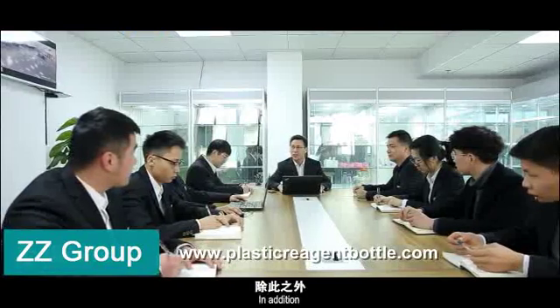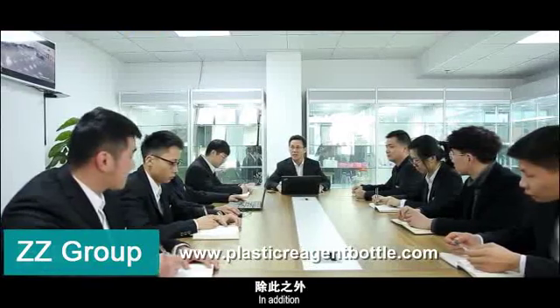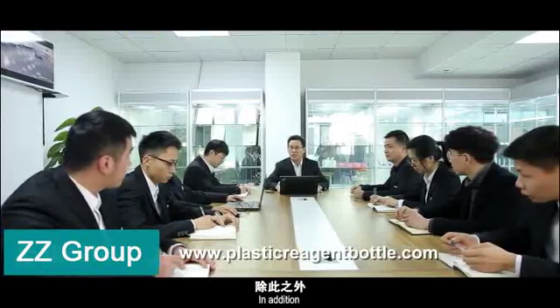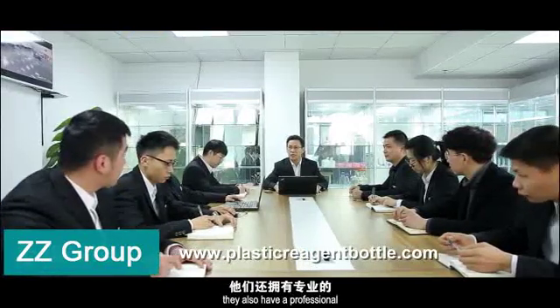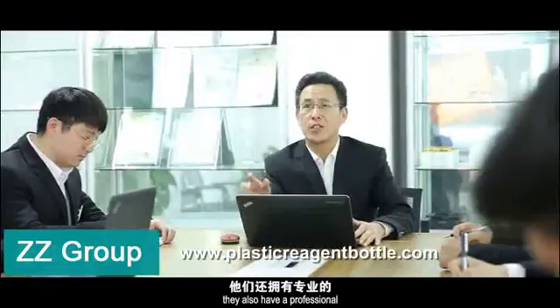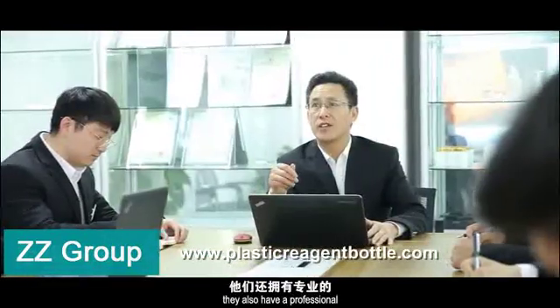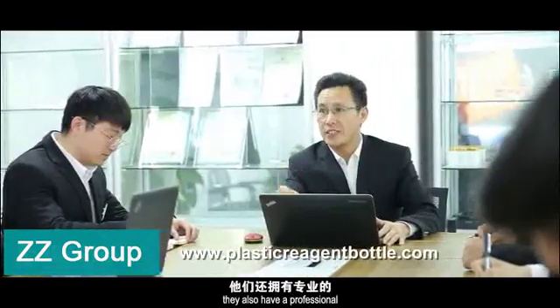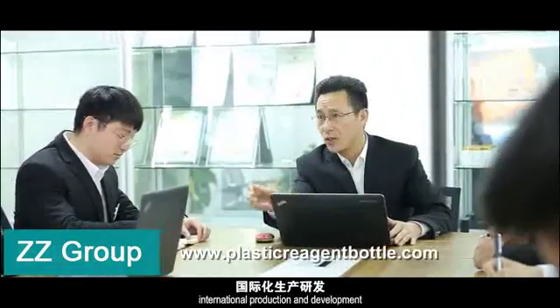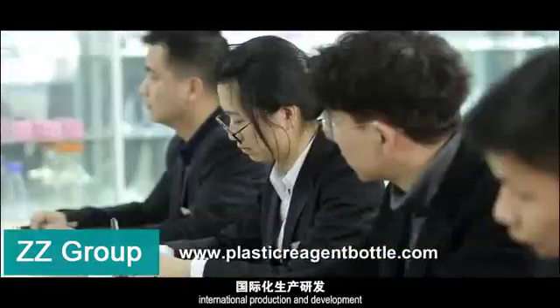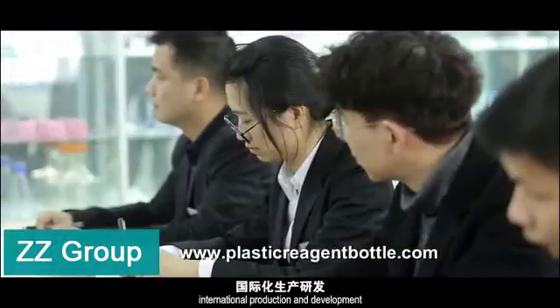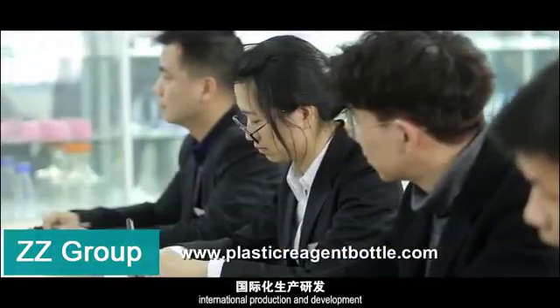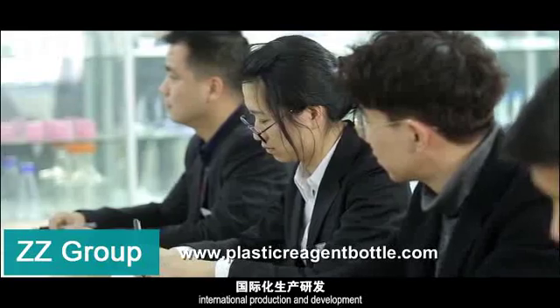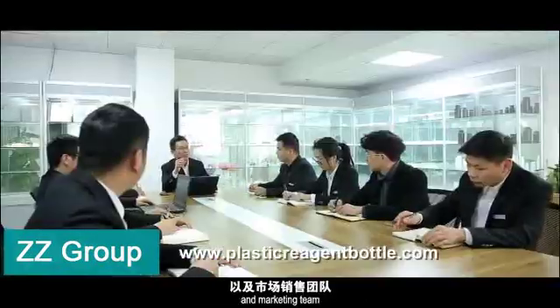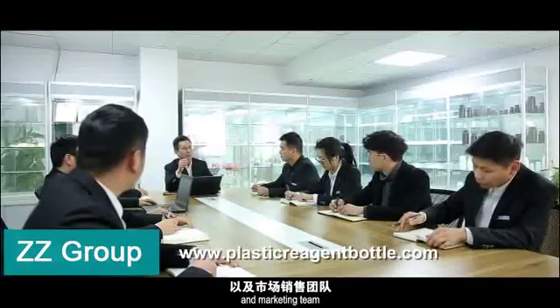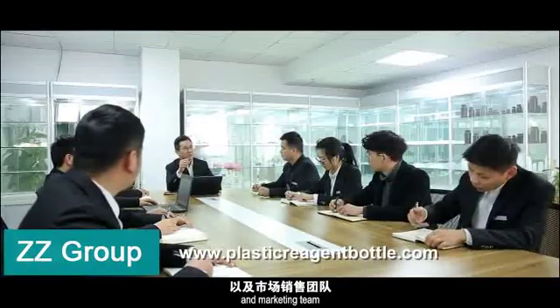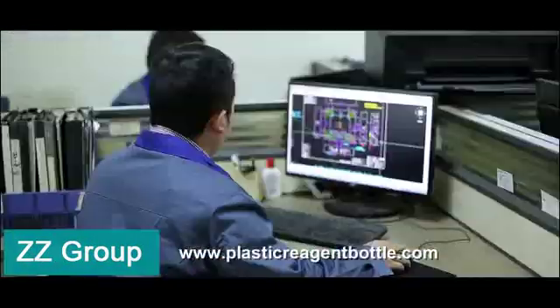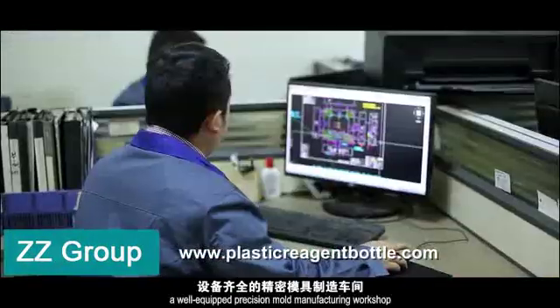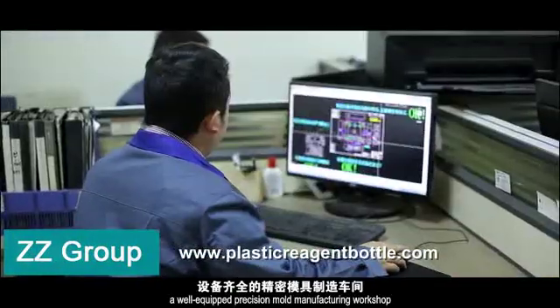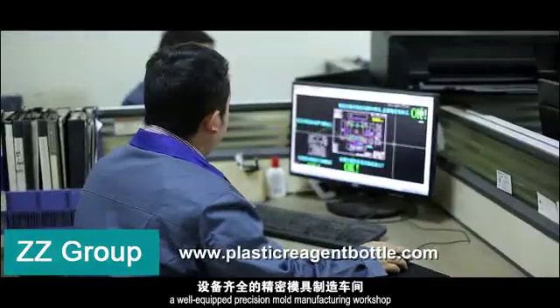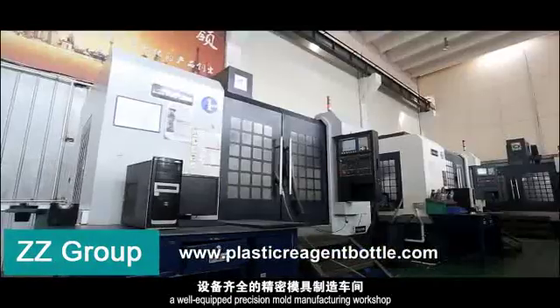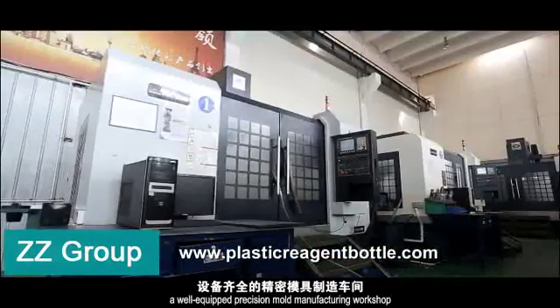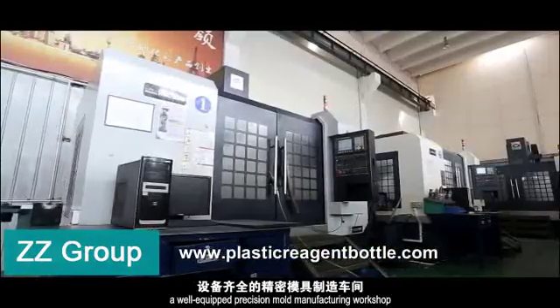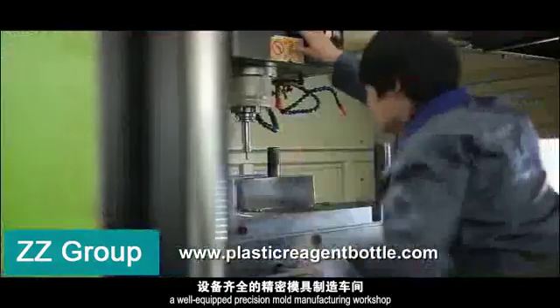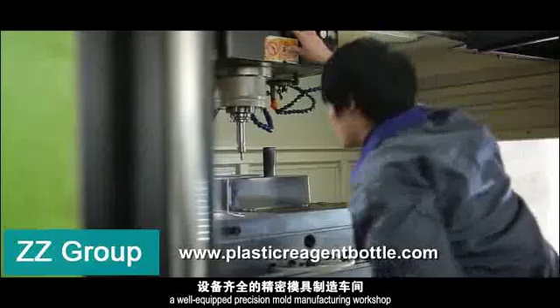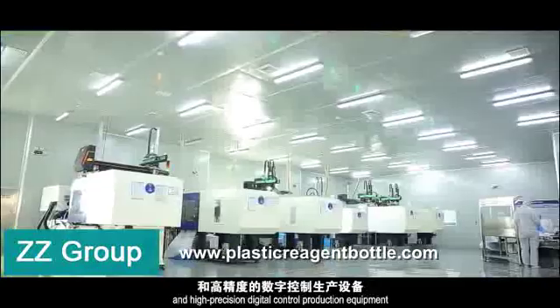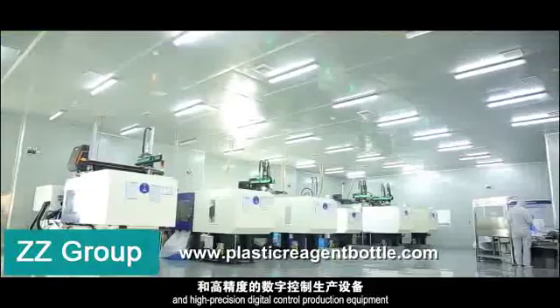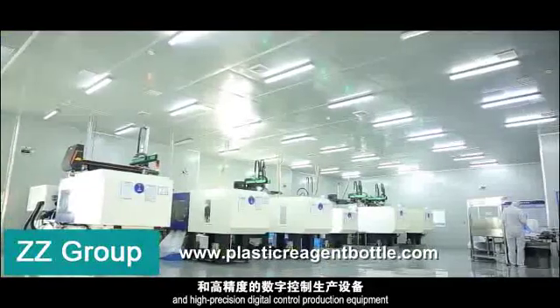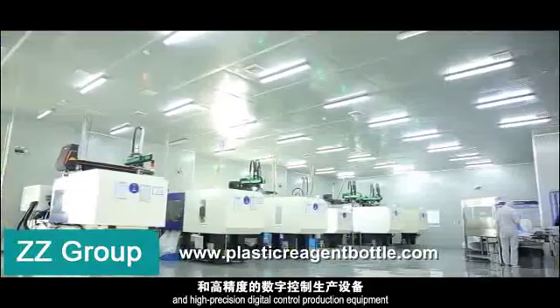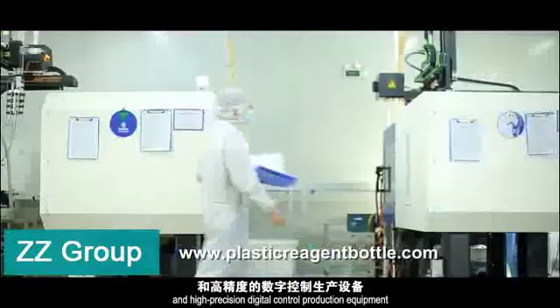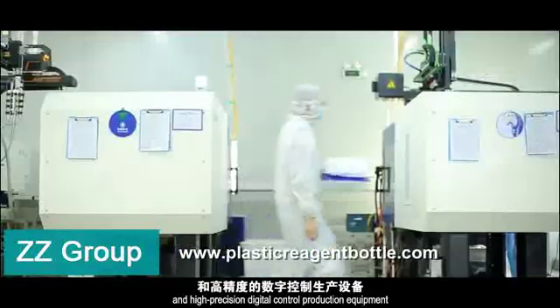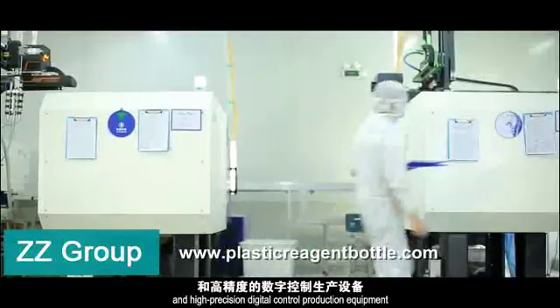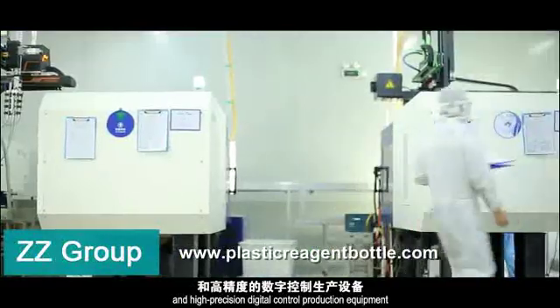In addition, they also have a professional international production, development, and marketing team, a well-equipped precision mold manufacturing workshop, and high-precision digital control production equipment.